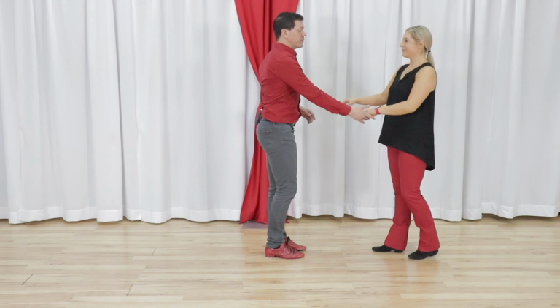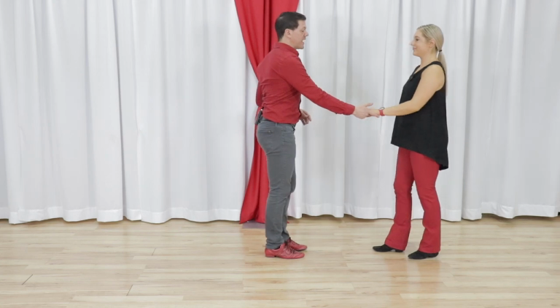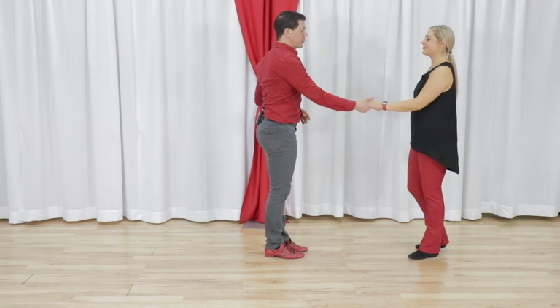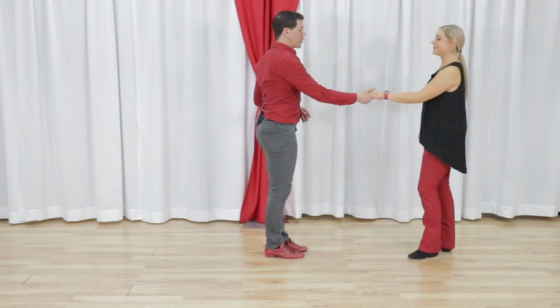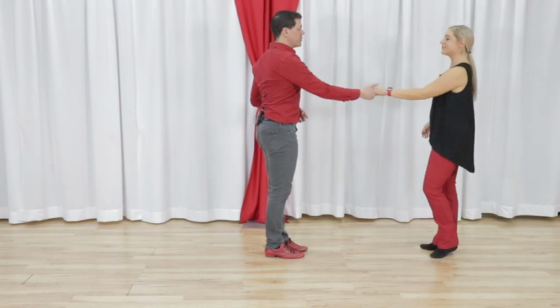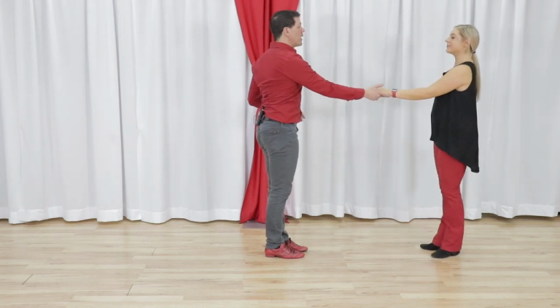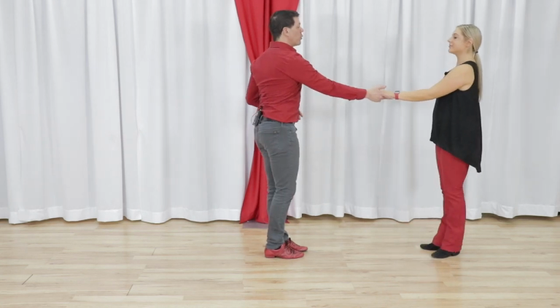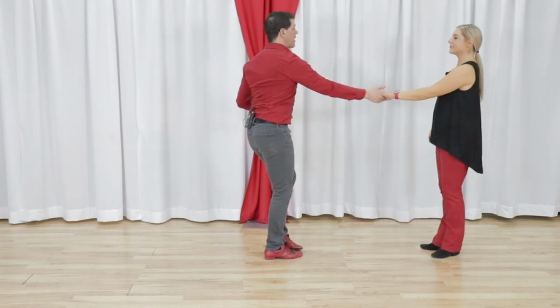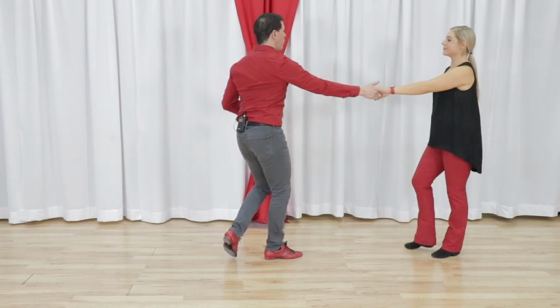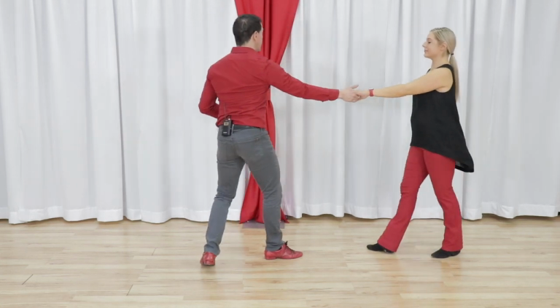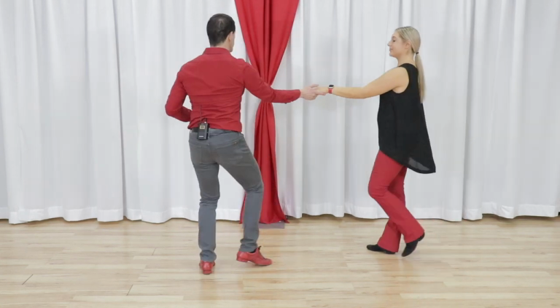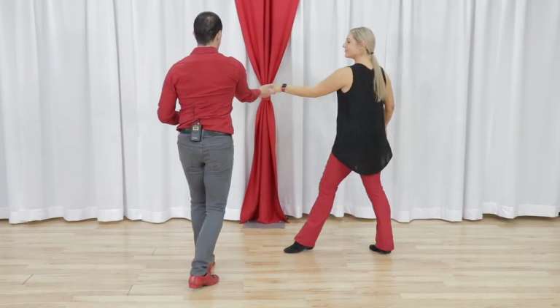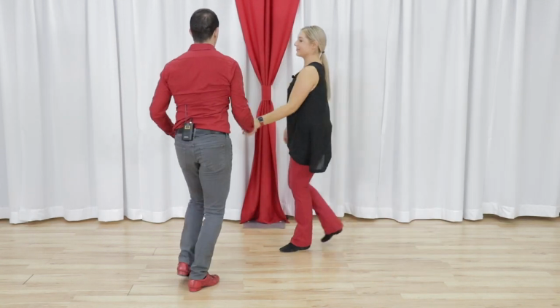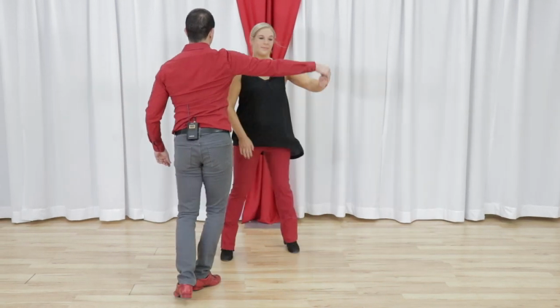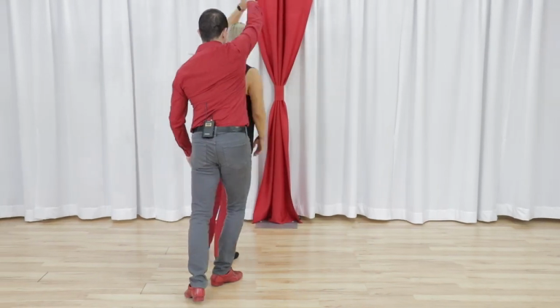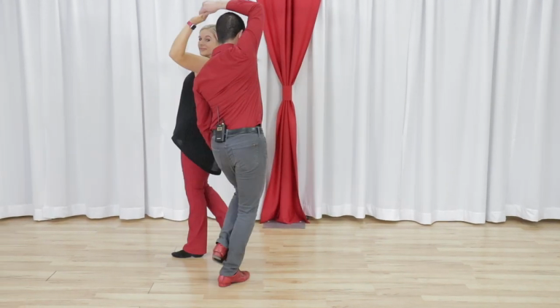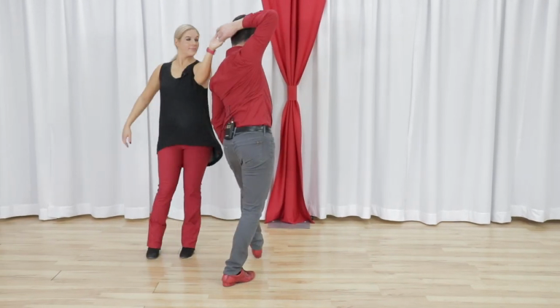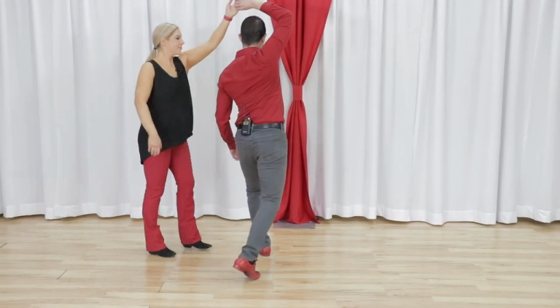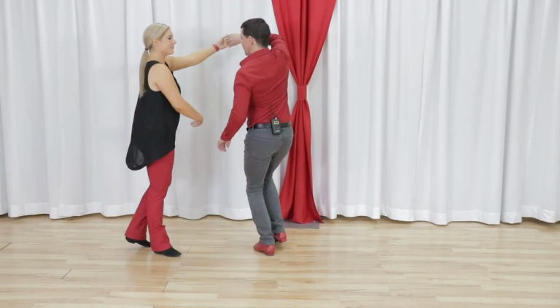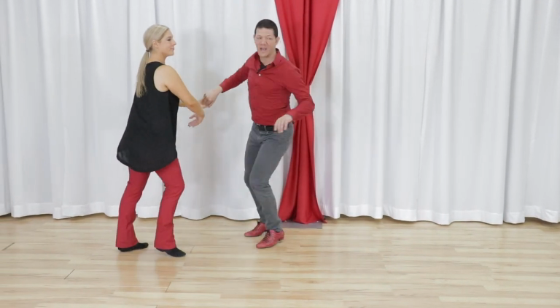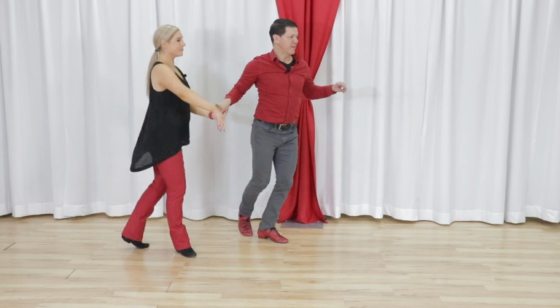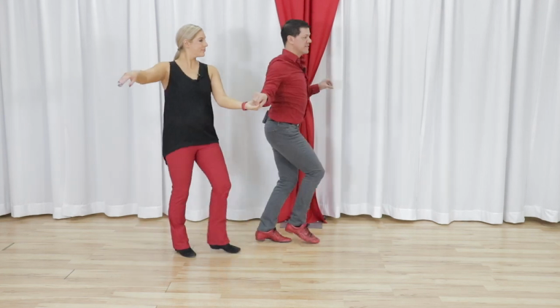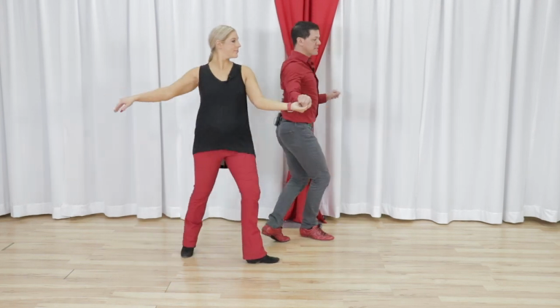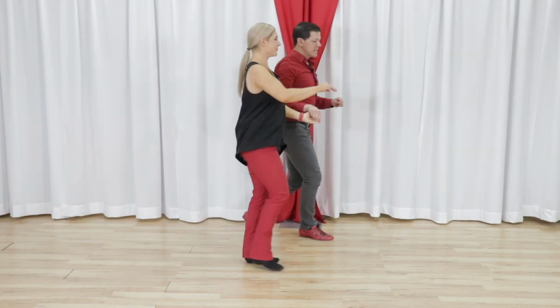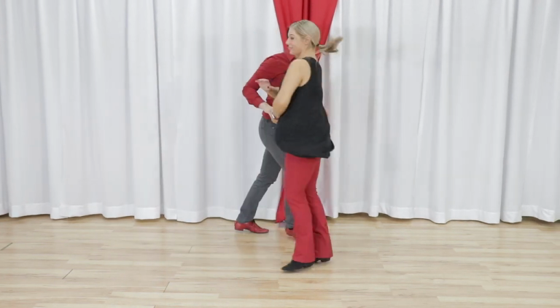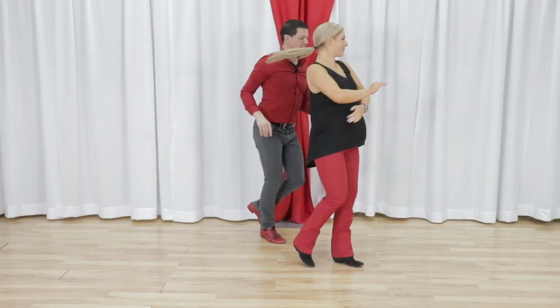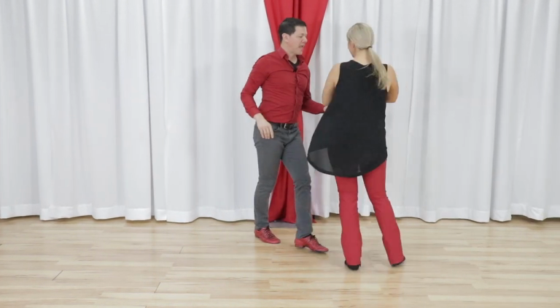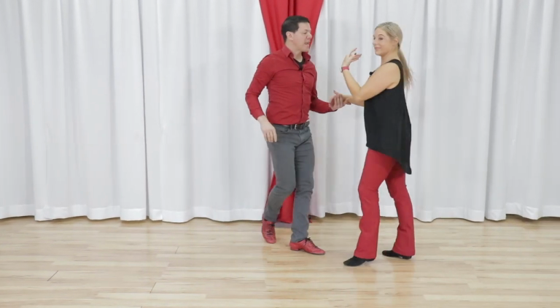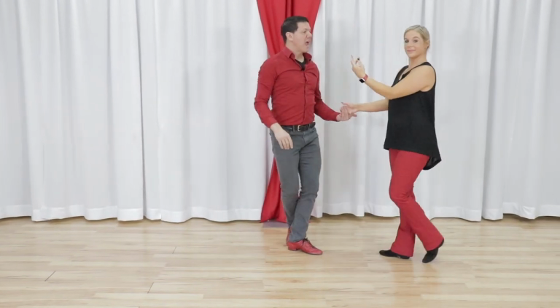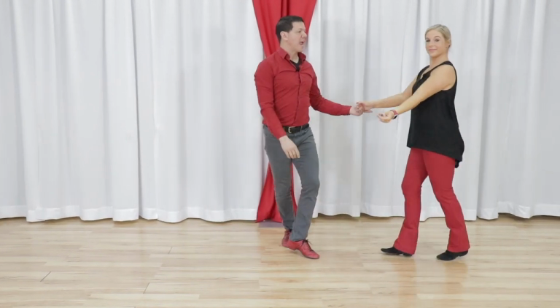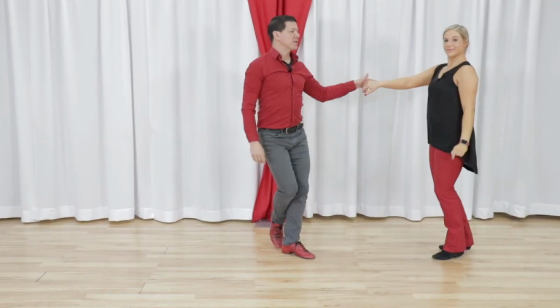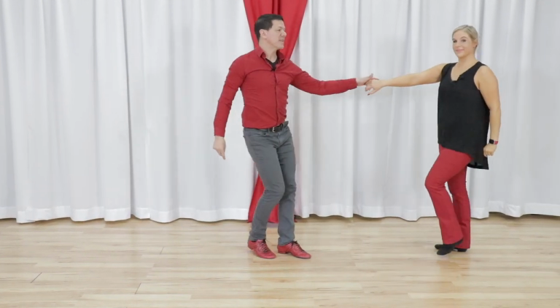So from this side, and we'll do the next little part too, we have: one, two, three and four, five and six, seven and eight, anchor step.